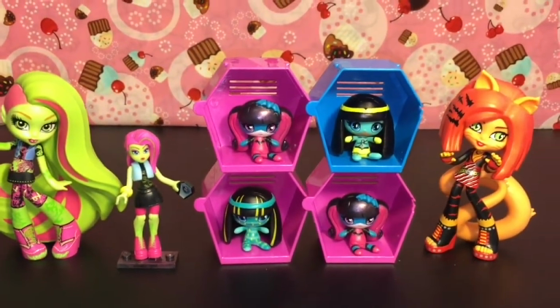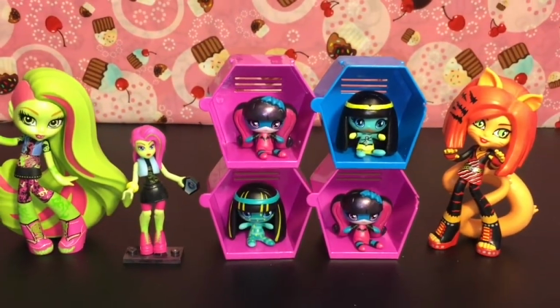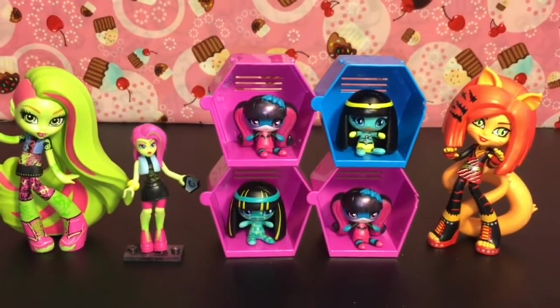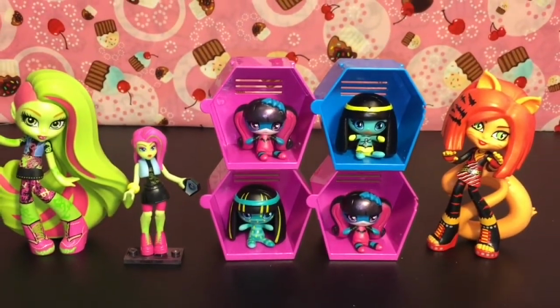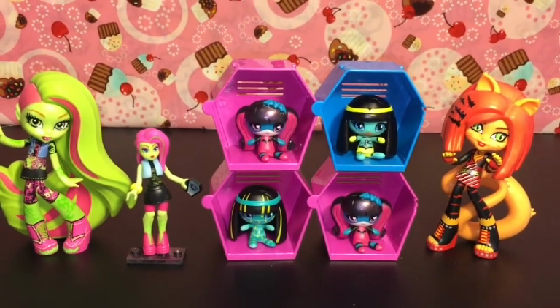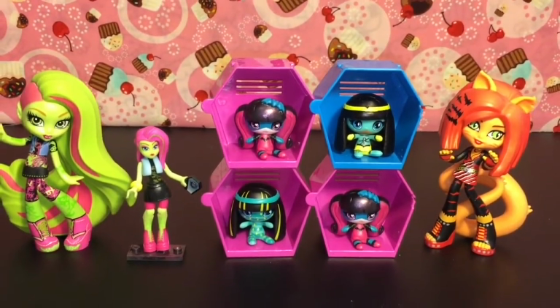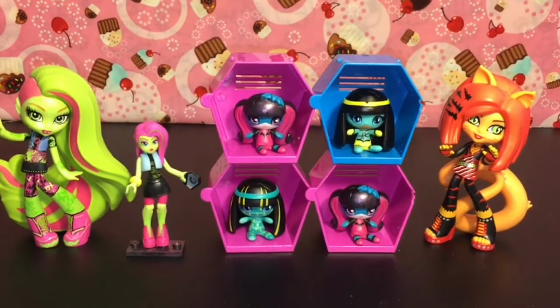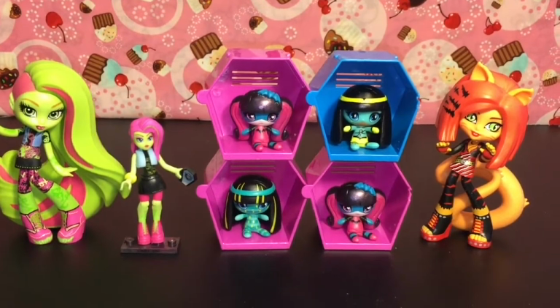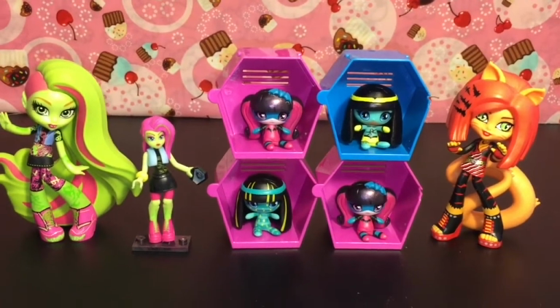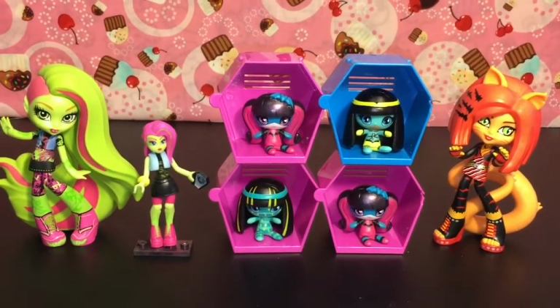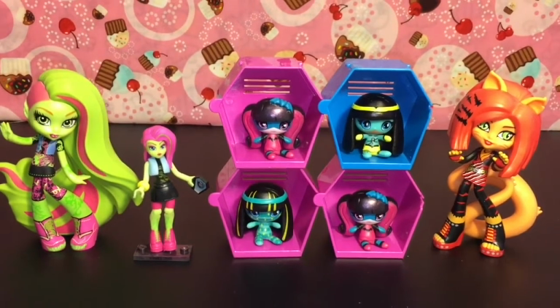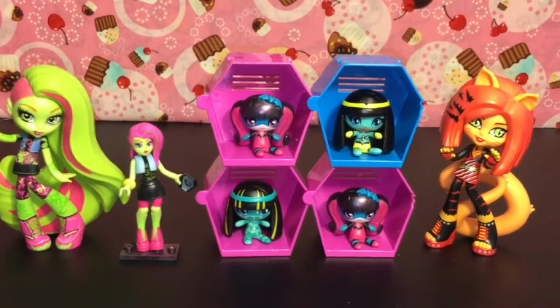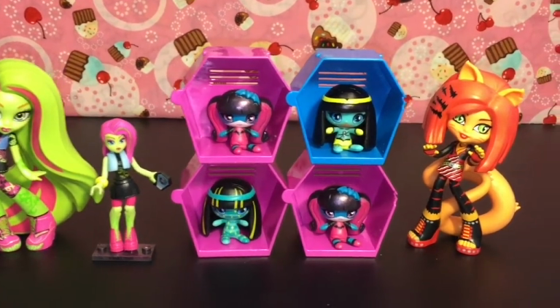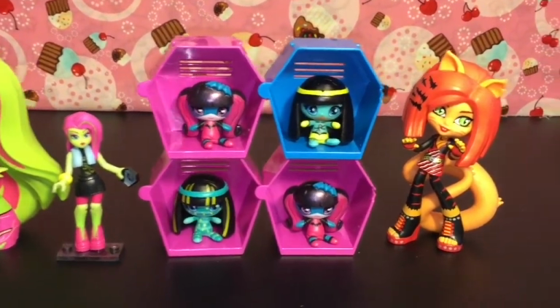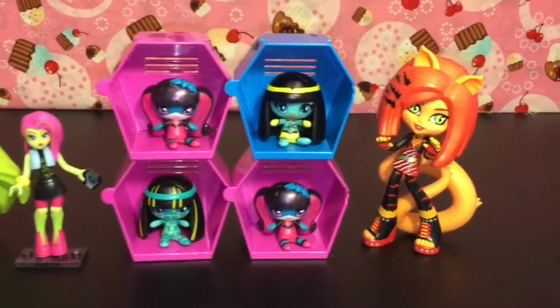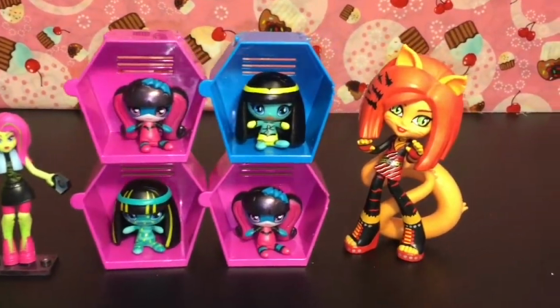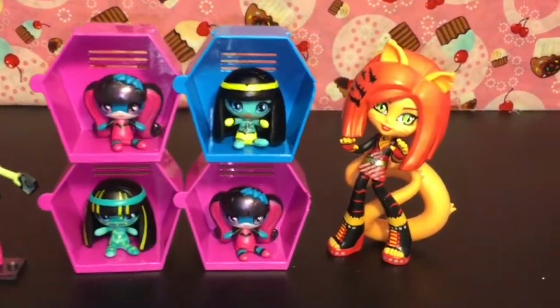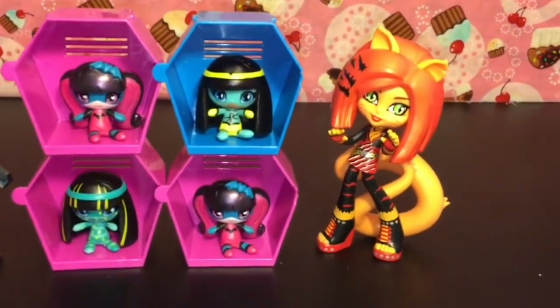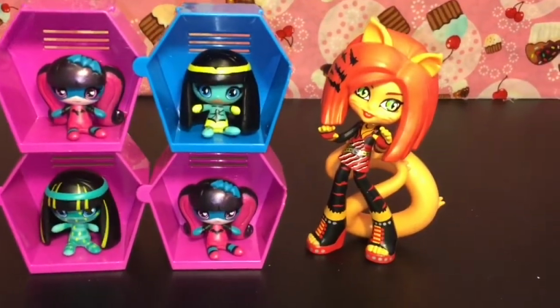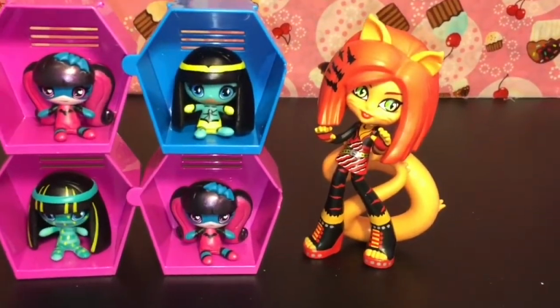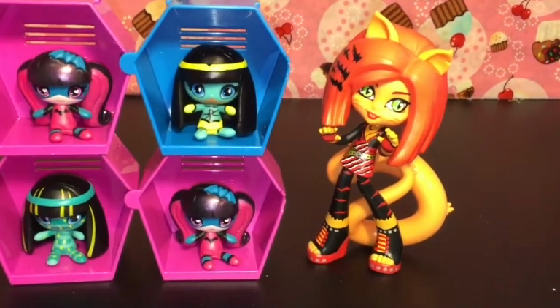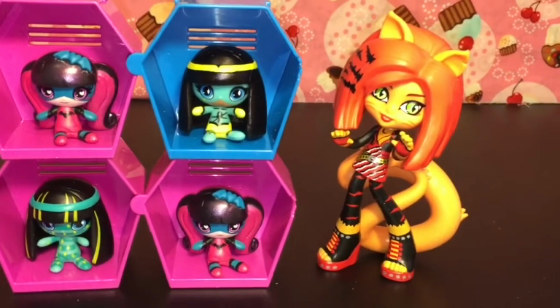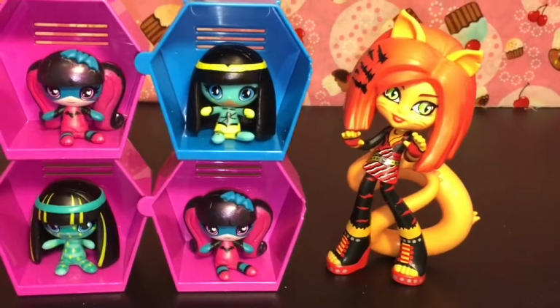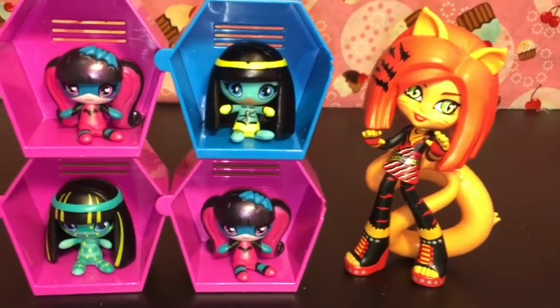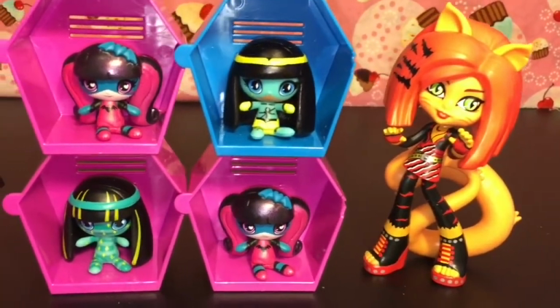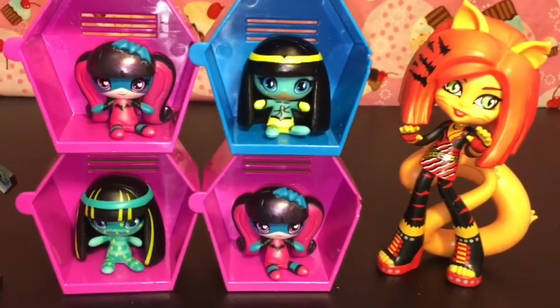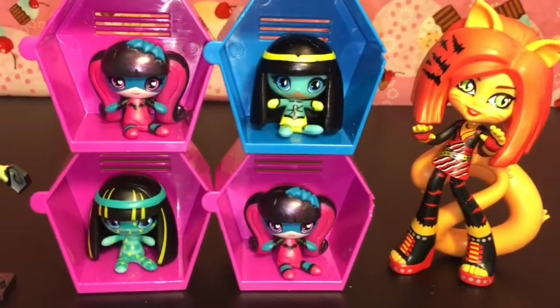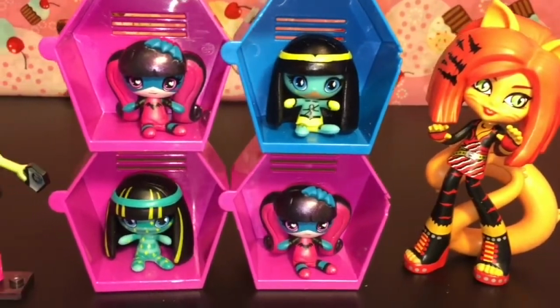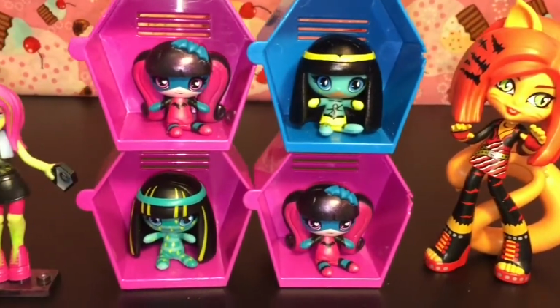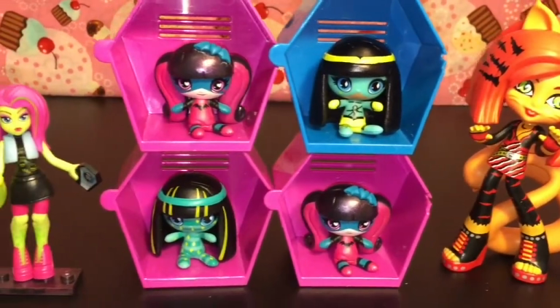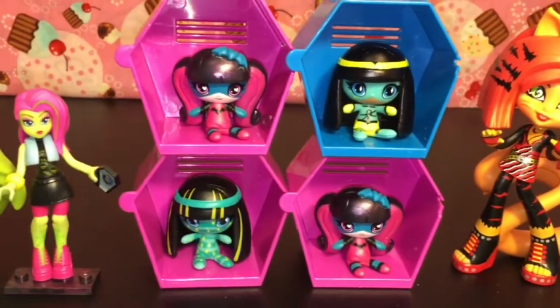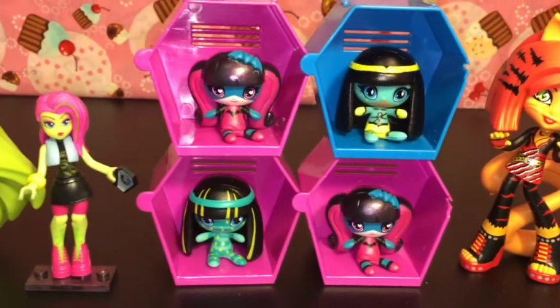I really hope they make more of those vinyl figures. So there you have it. I want to thank you guys so so much for watching. Please like and subscribe for more daily videos. I will see you next time. Bye bye!